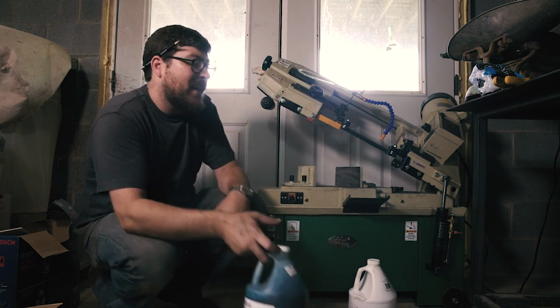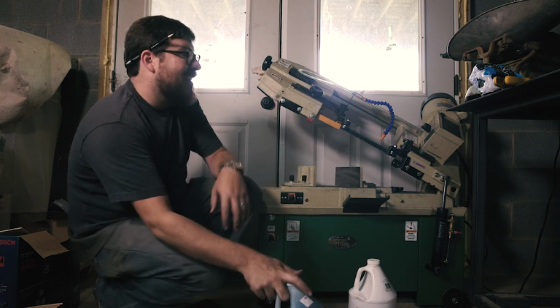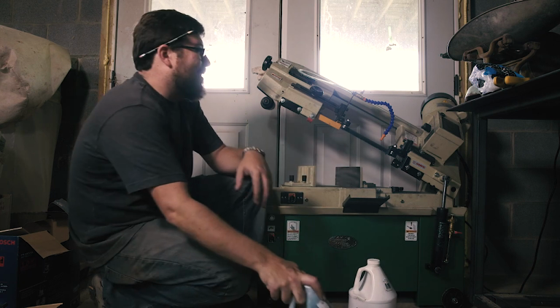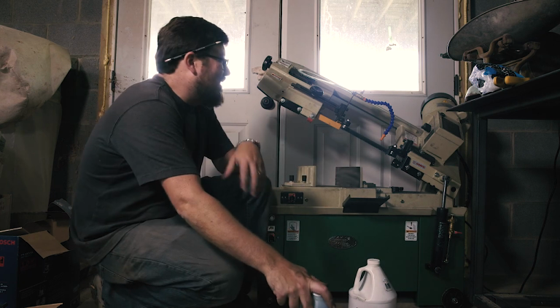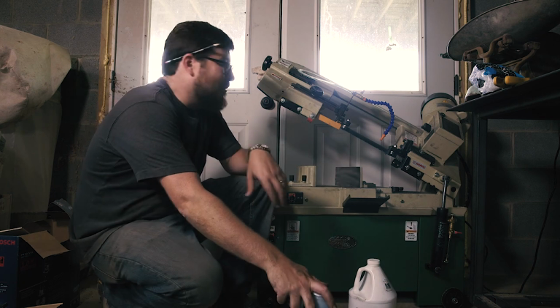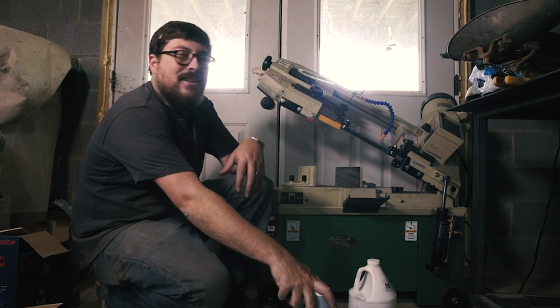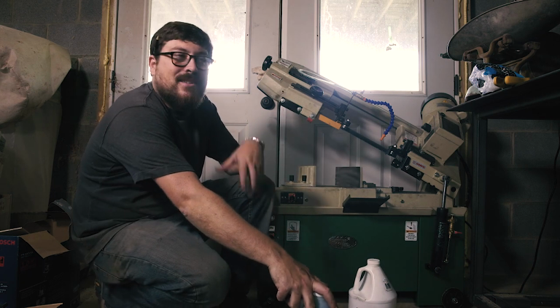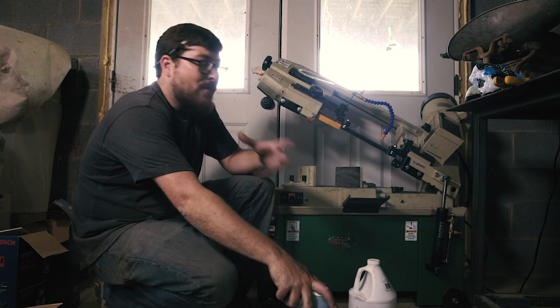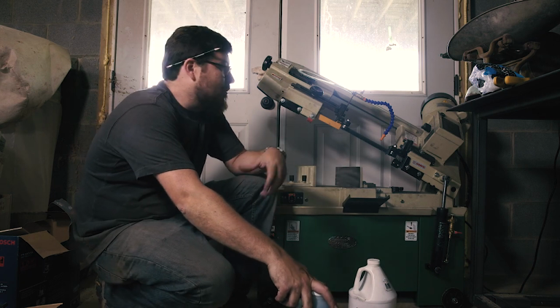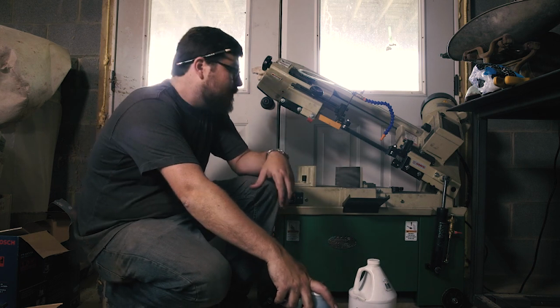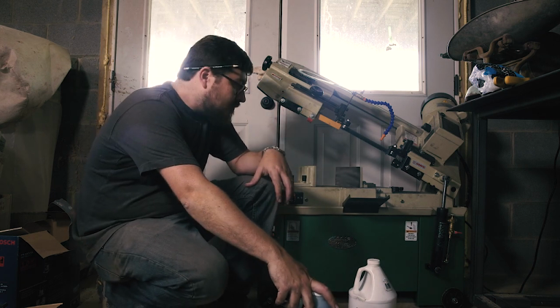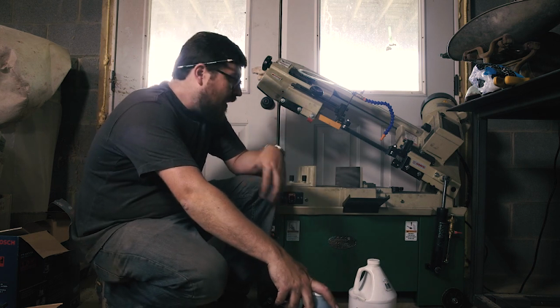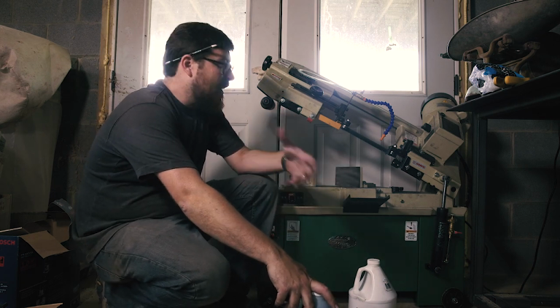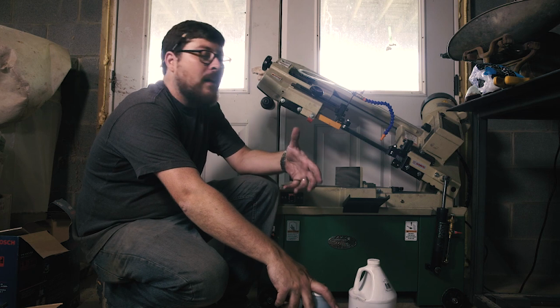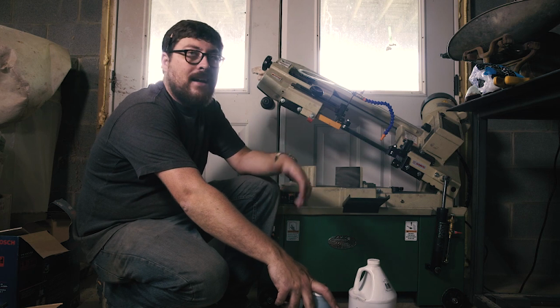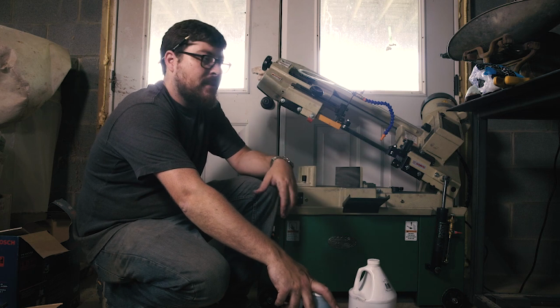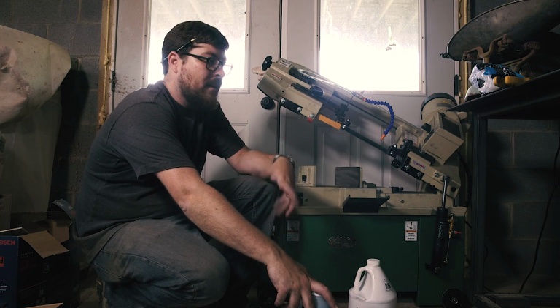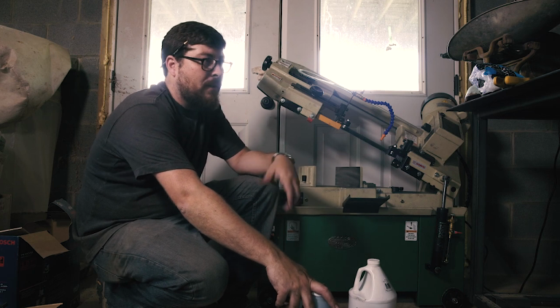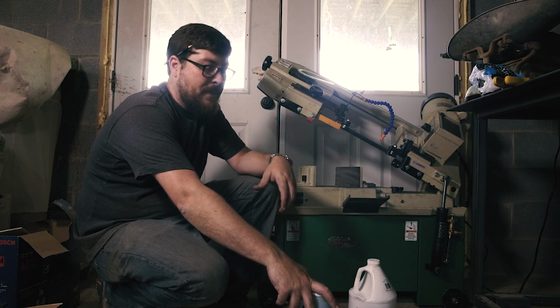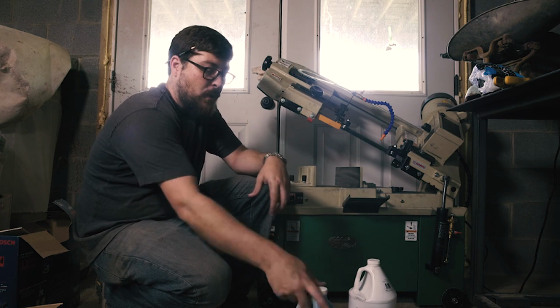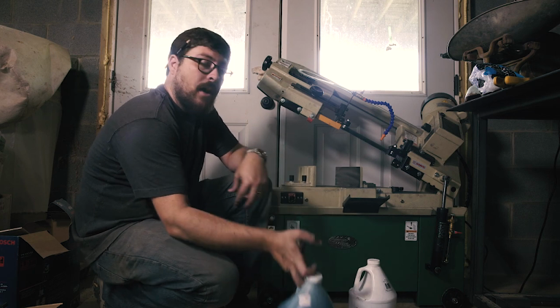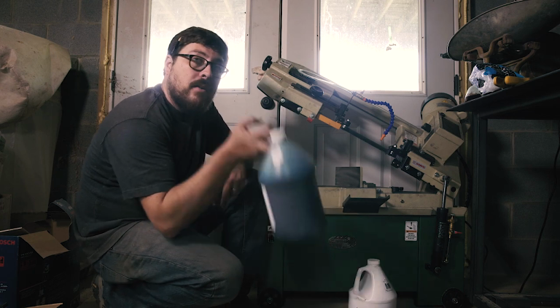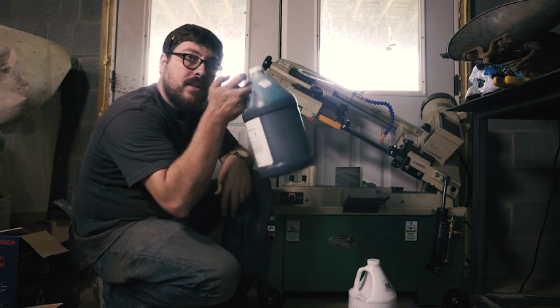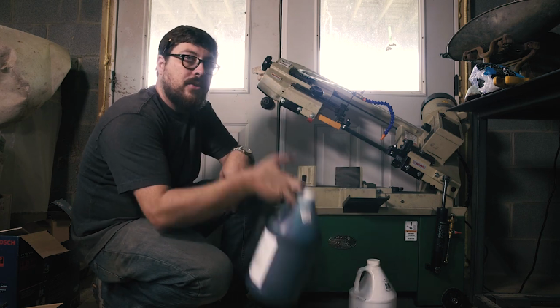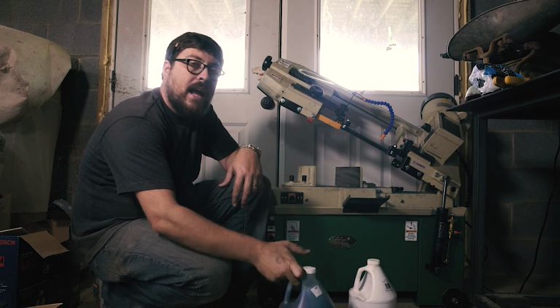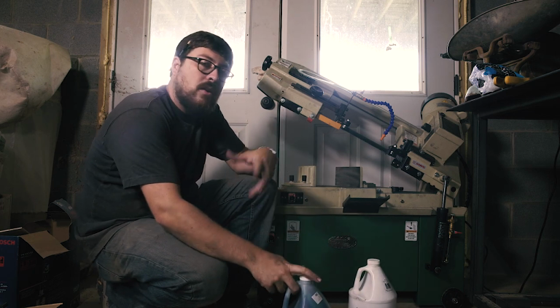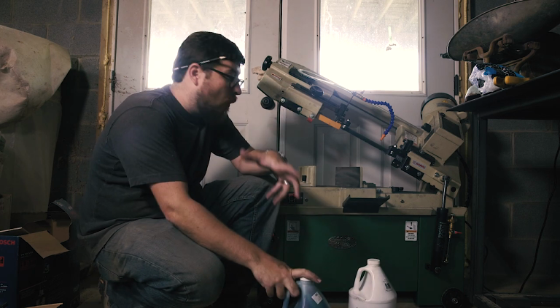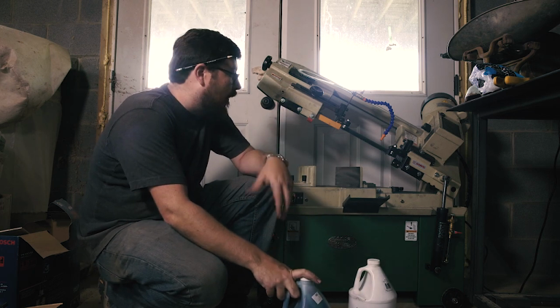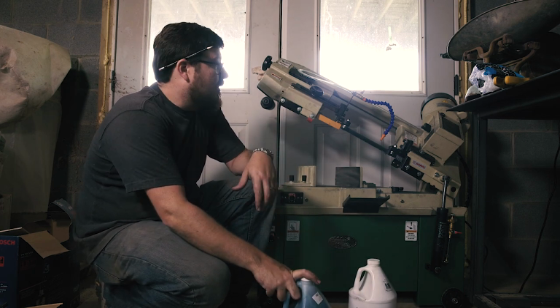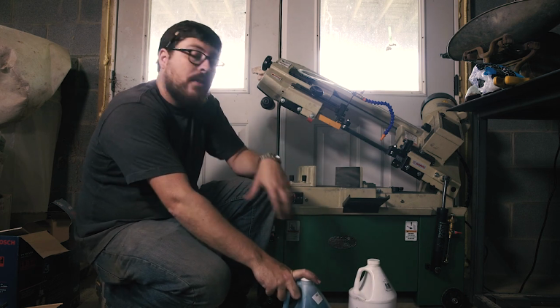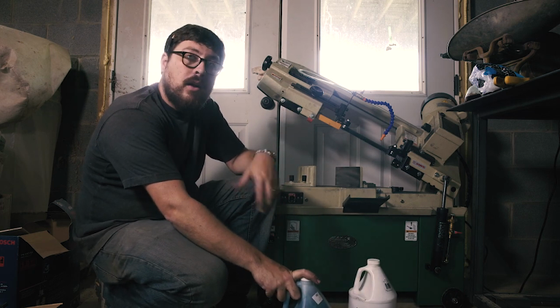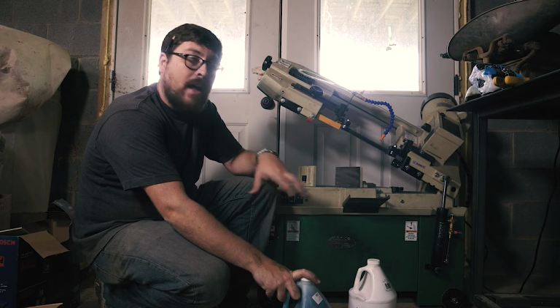In doing some research in forums, I found a lot of guys just say mix one cup of this to a gallon of water. So I thought I'd go over that.